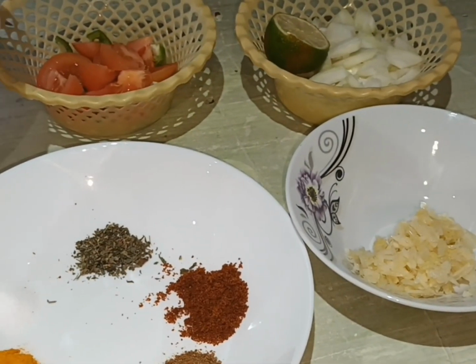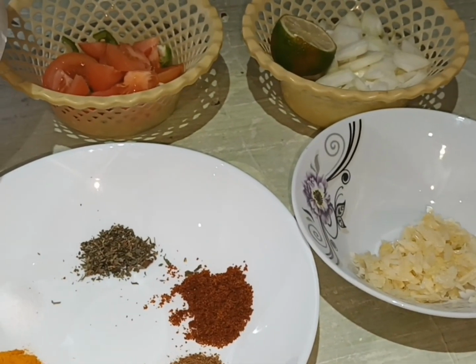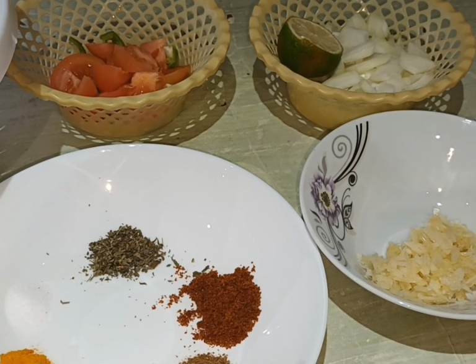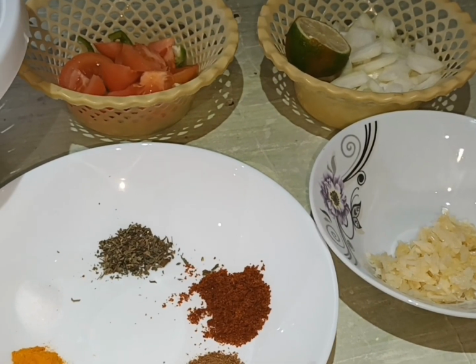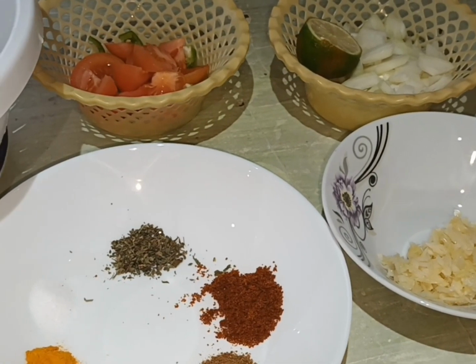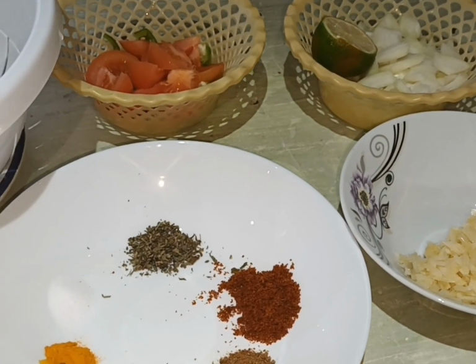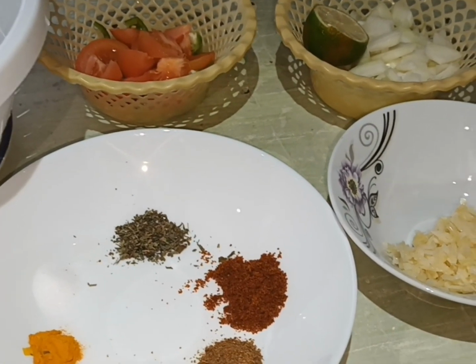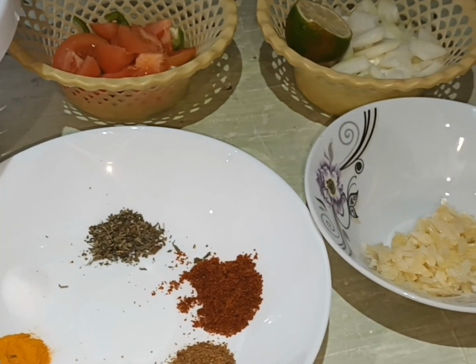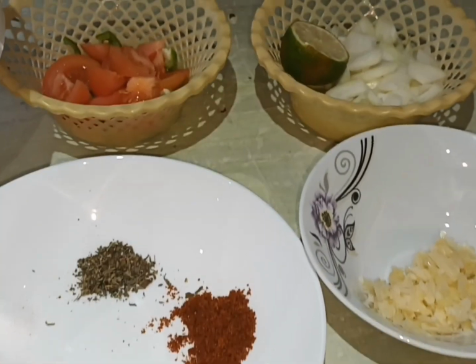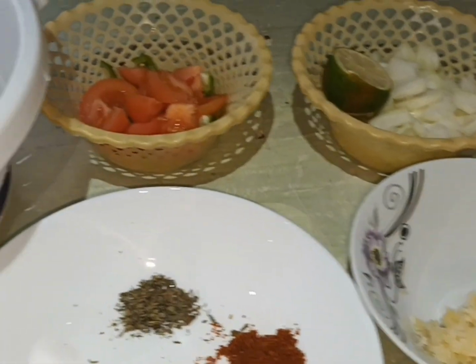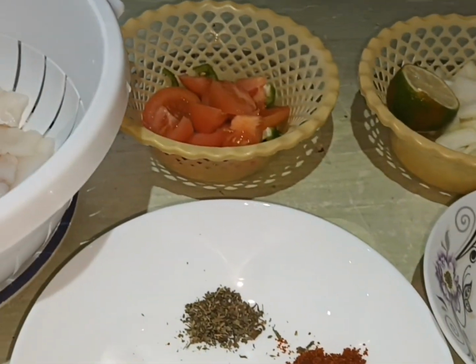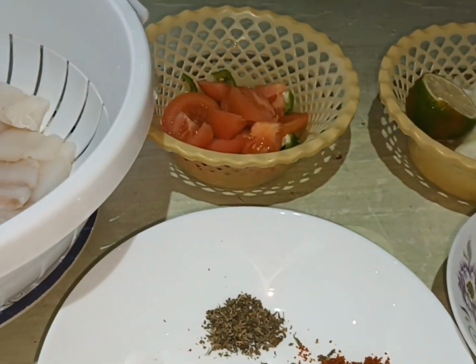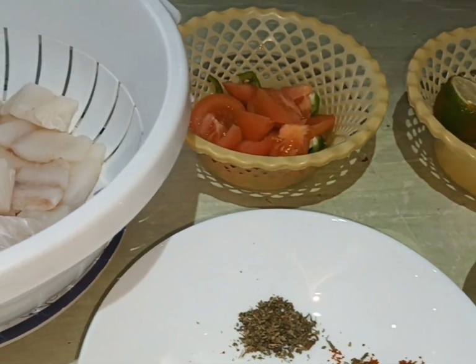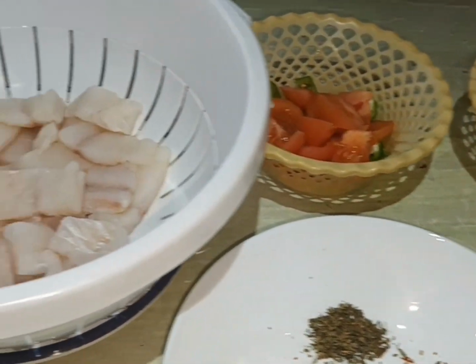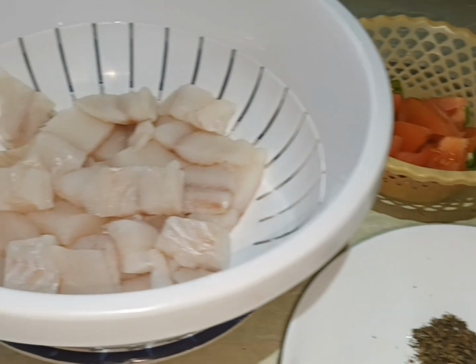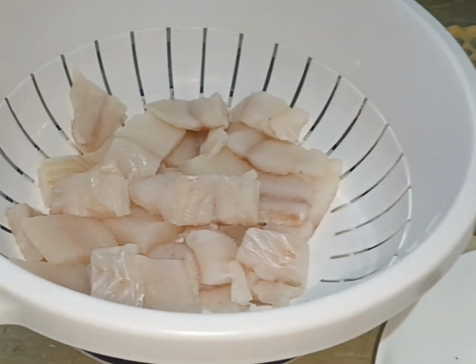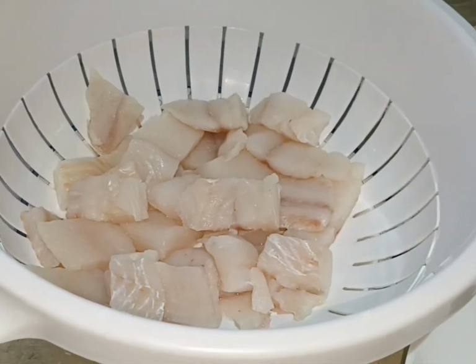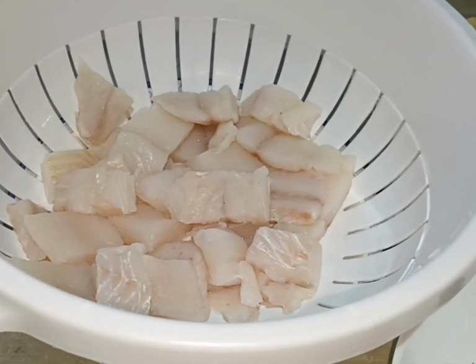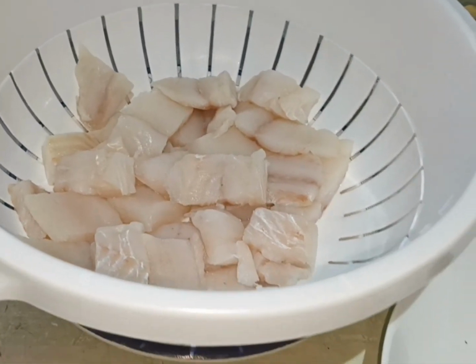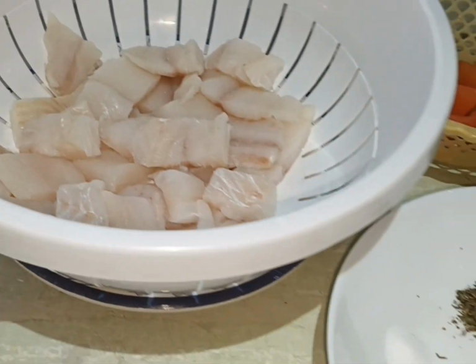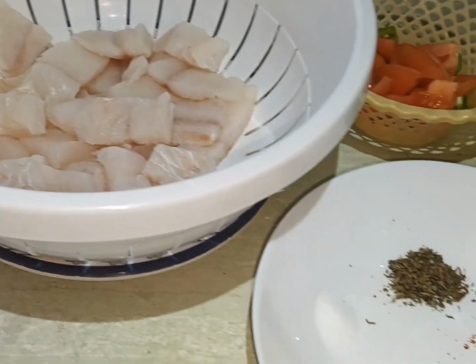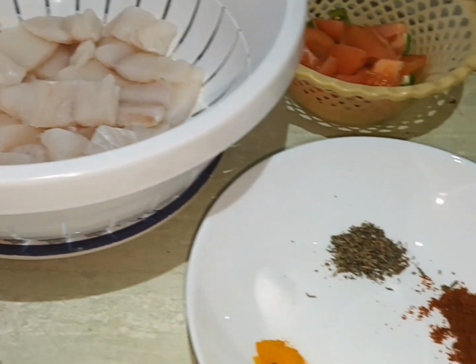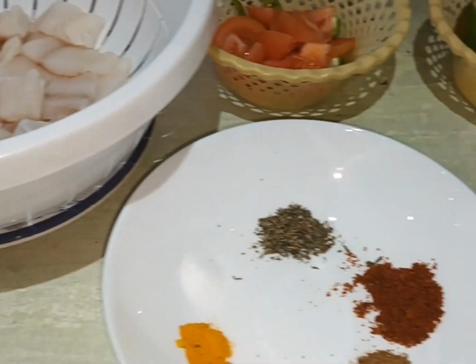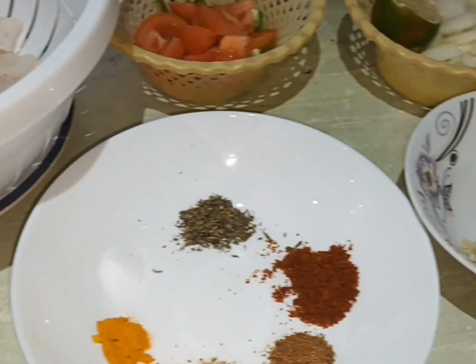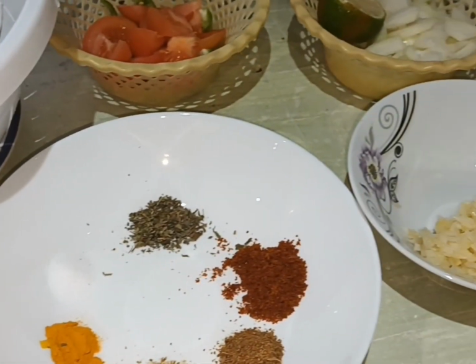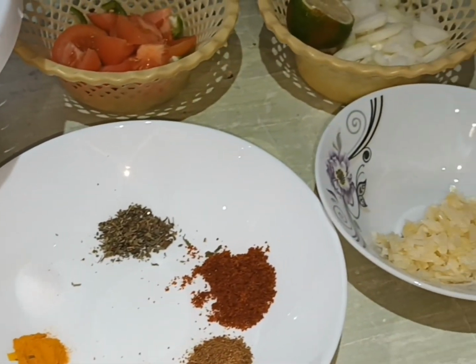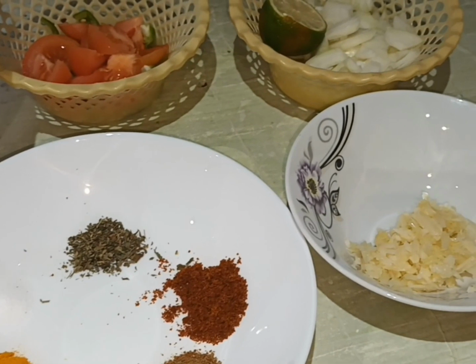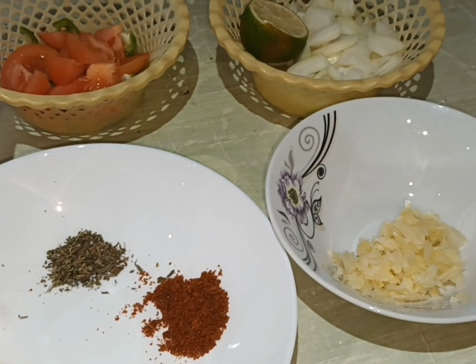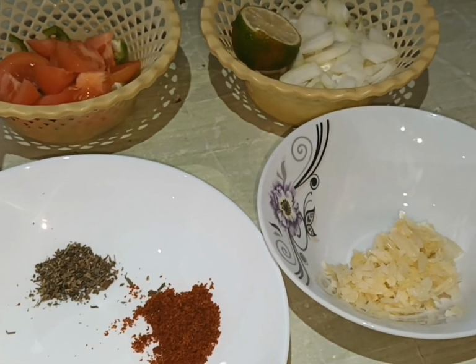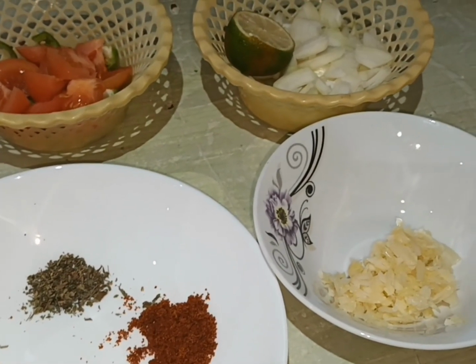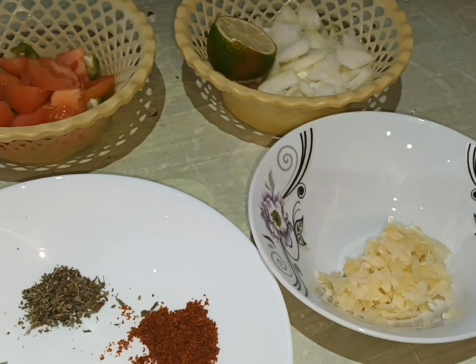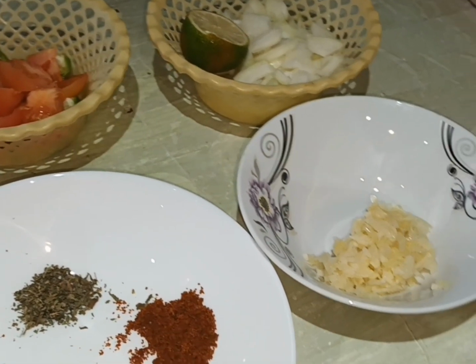Welcome to my channel live with us. Today we are going to make a fish. We are going to clean the fish and we can do it in the pan.